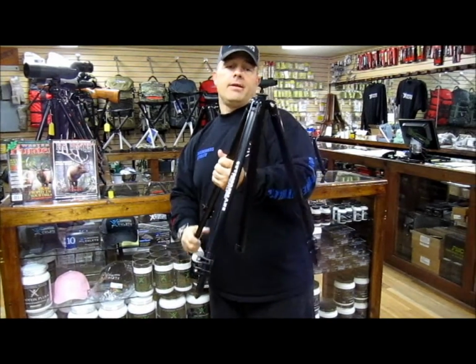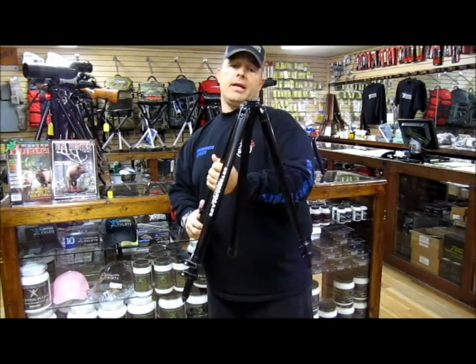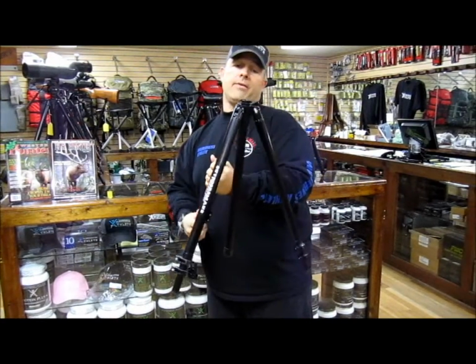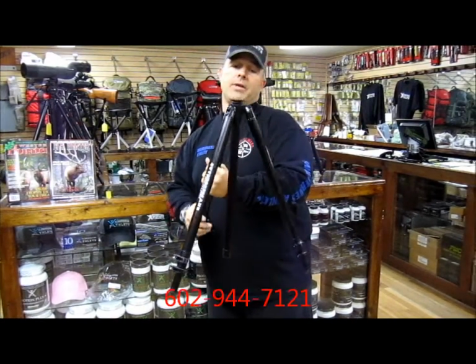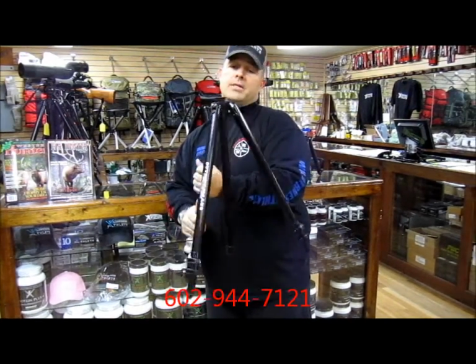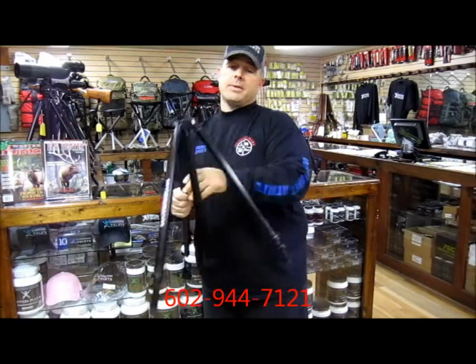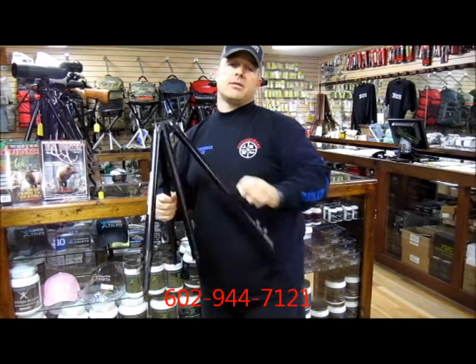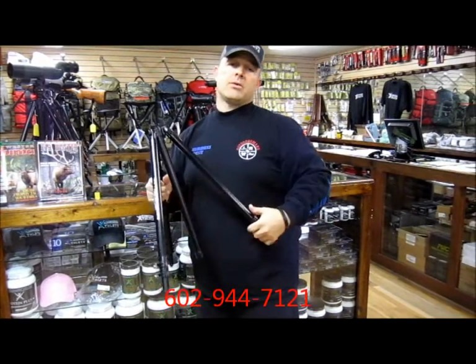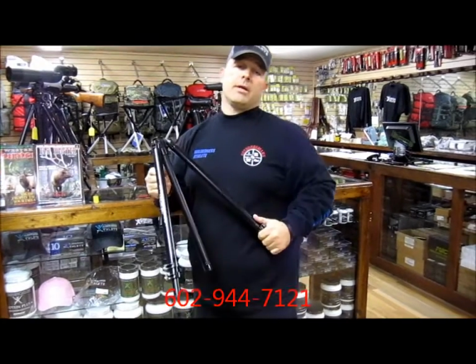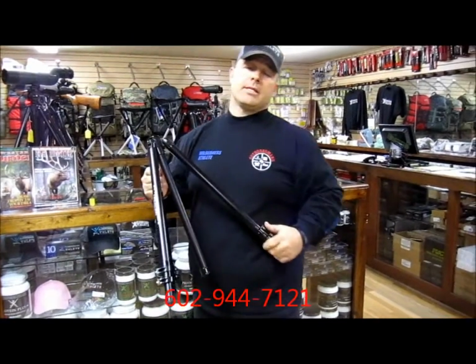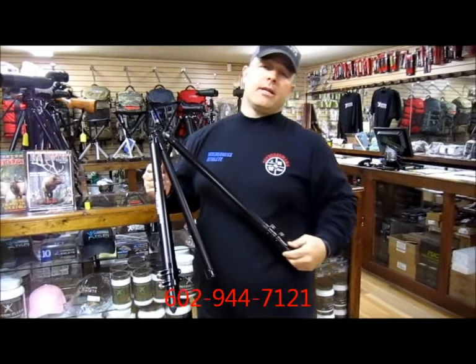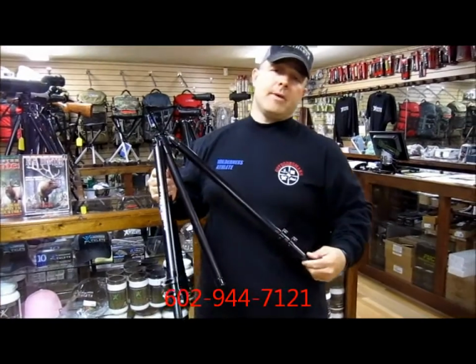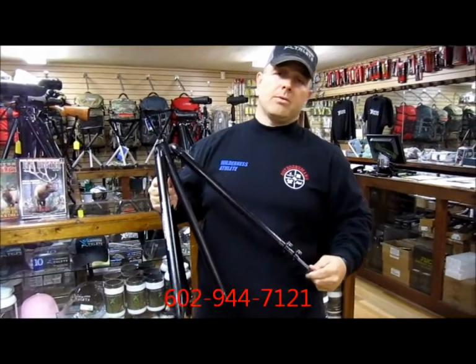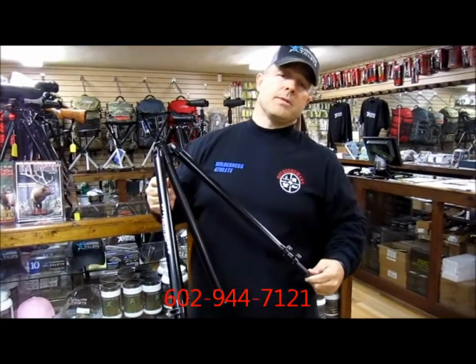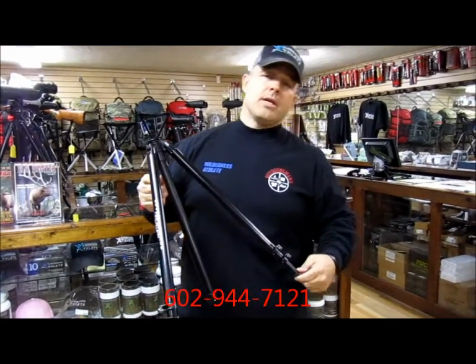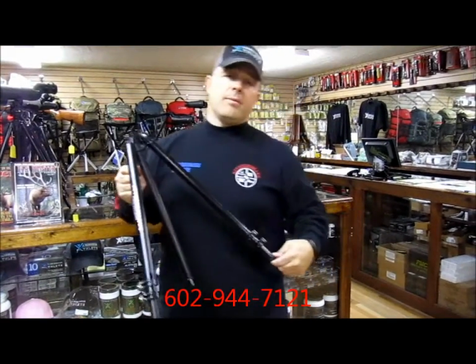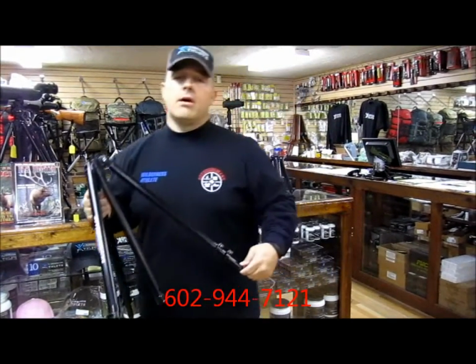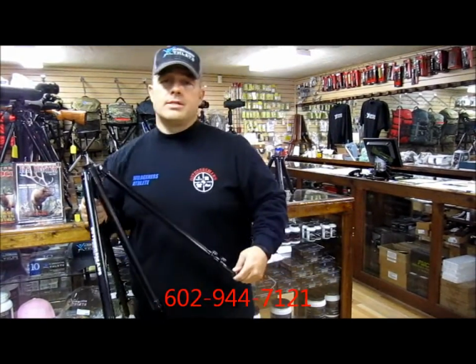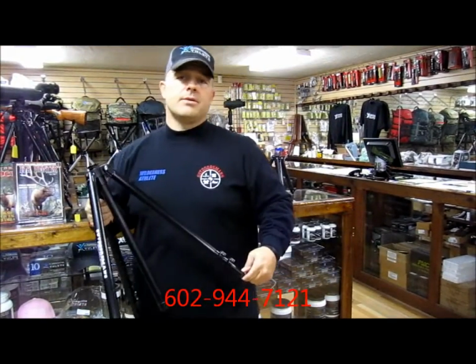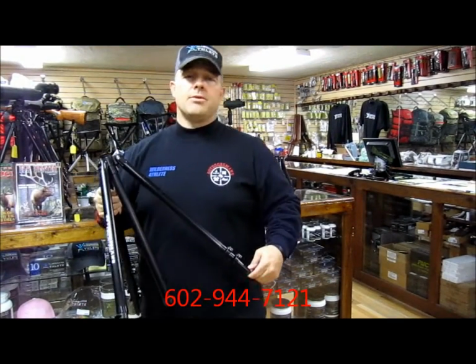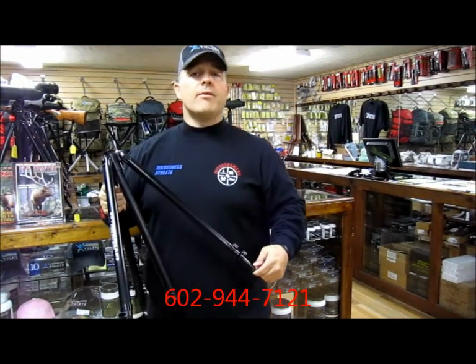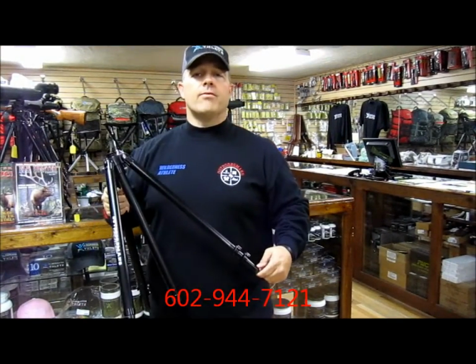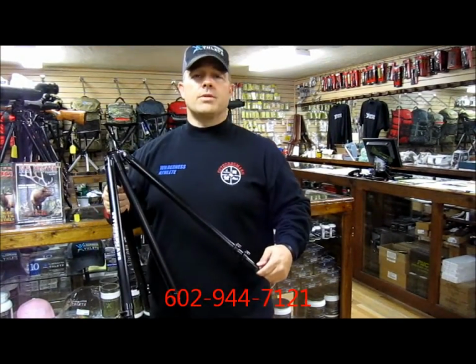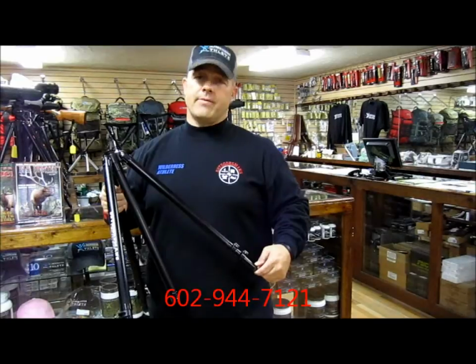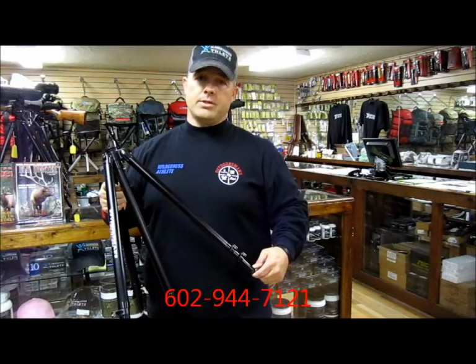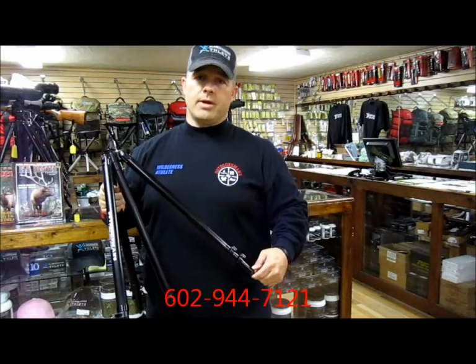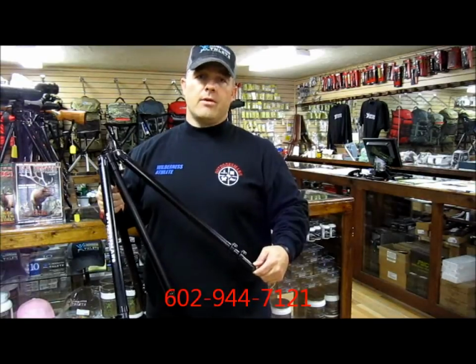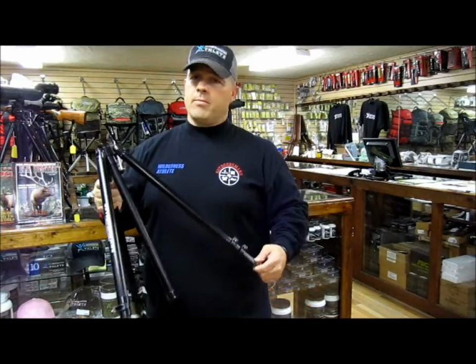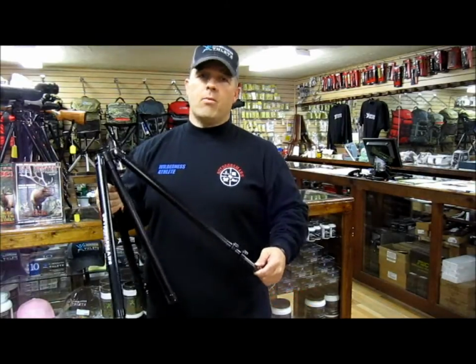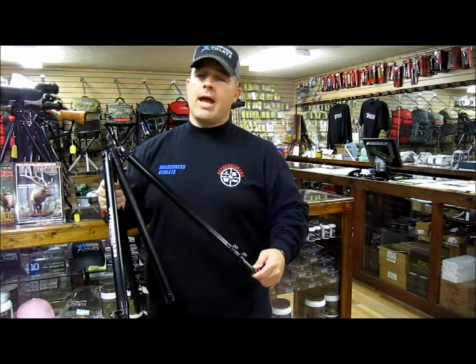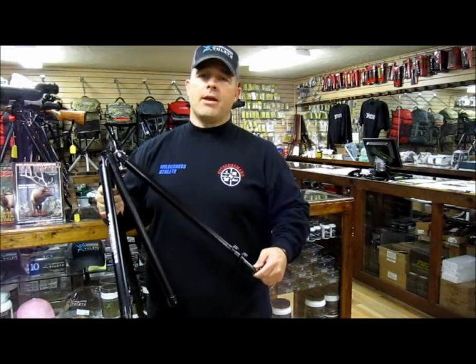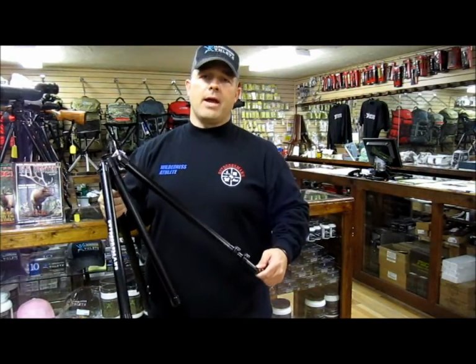Again, if you have any questions about the tall tripod leg set from the Outdoorsman's, give me a call at 602-944-7121. We would be more than happy to help you out.